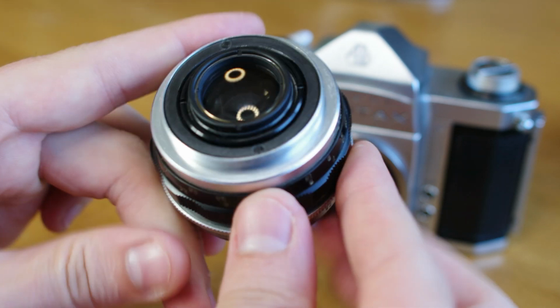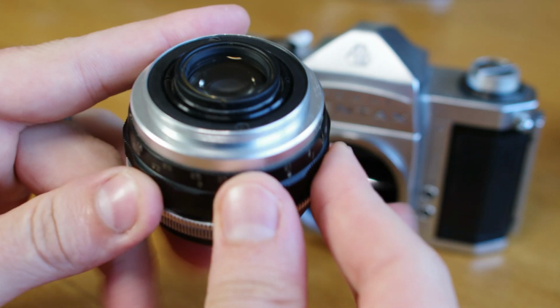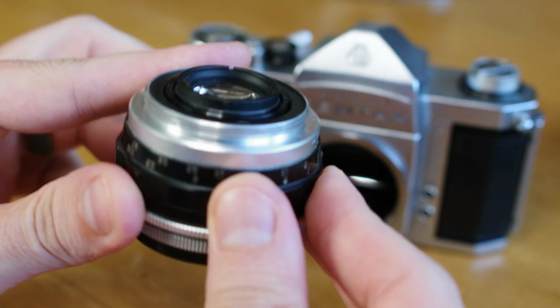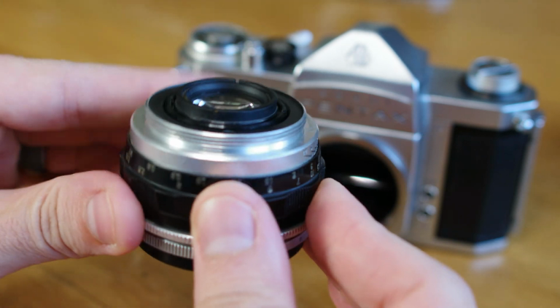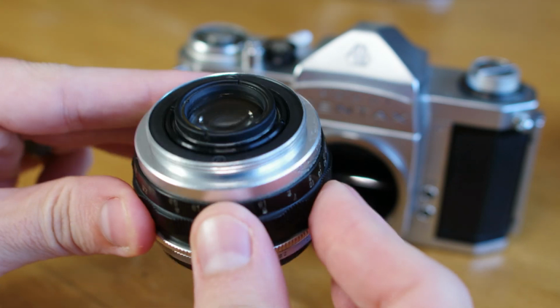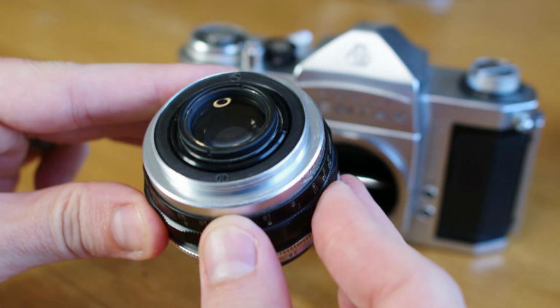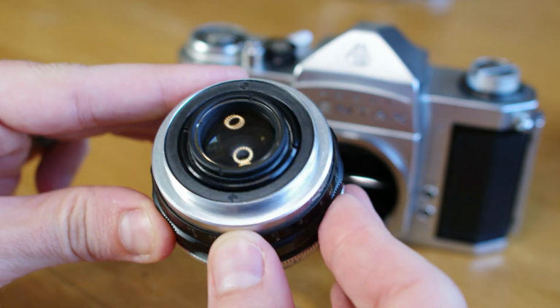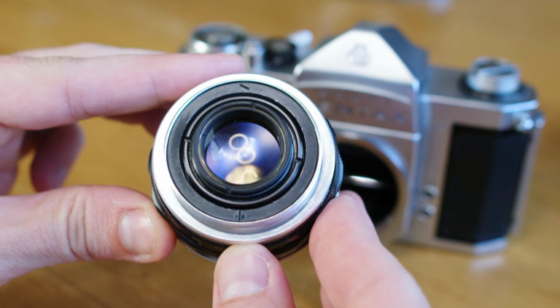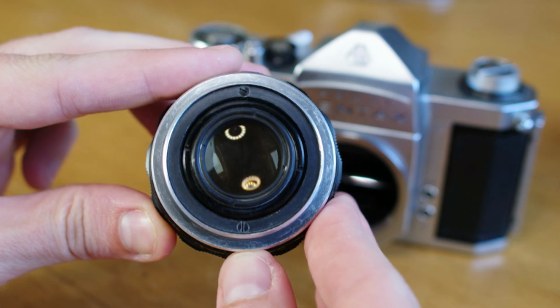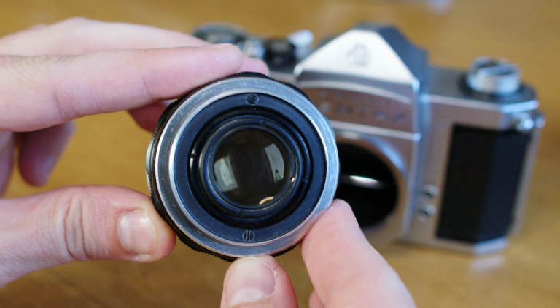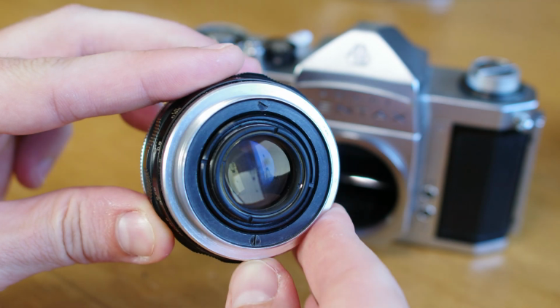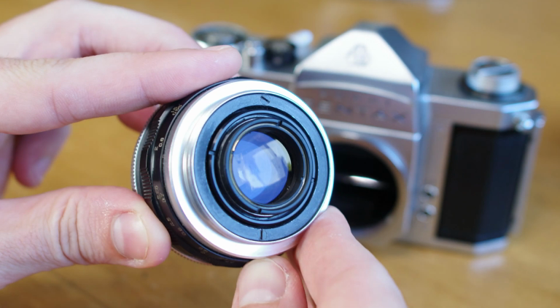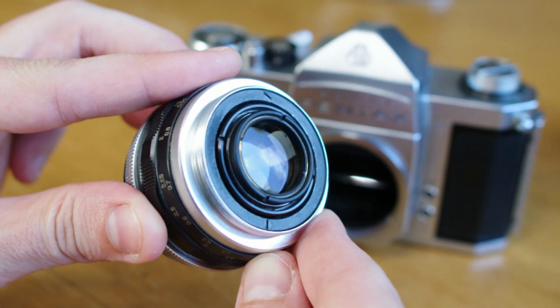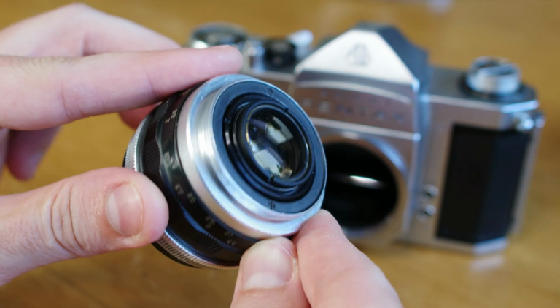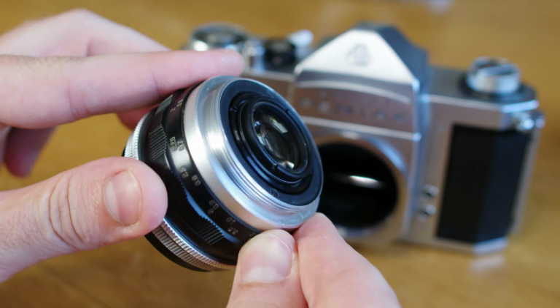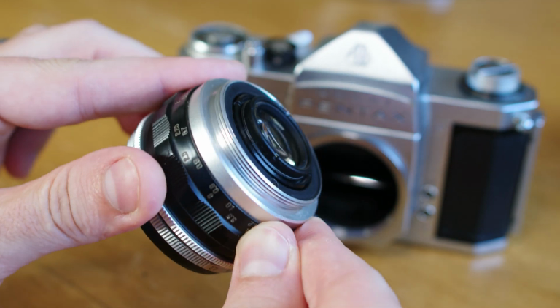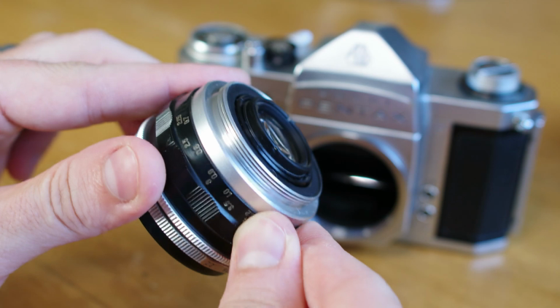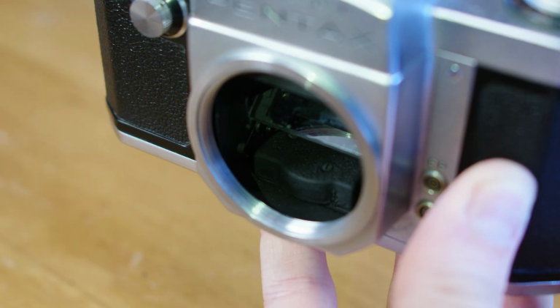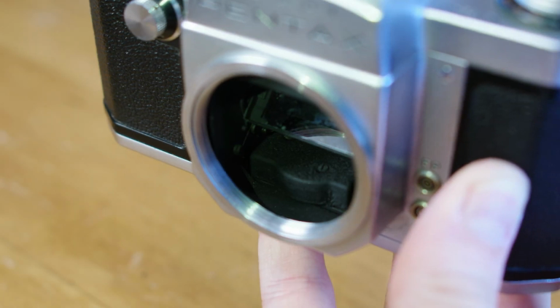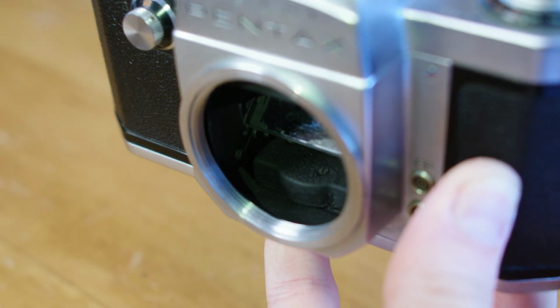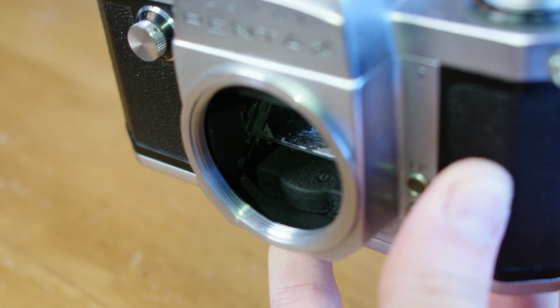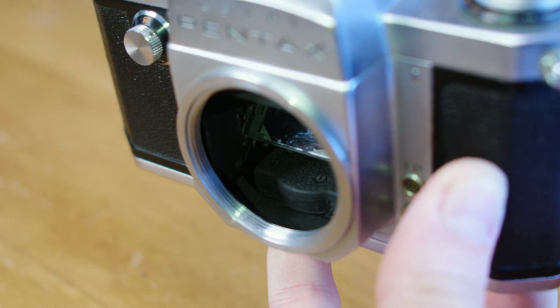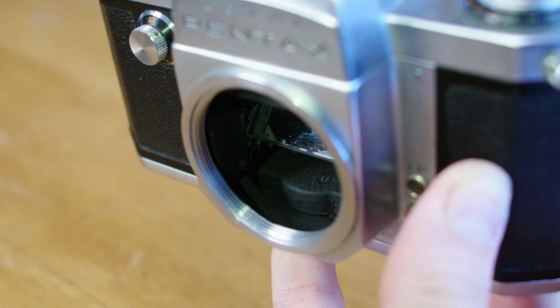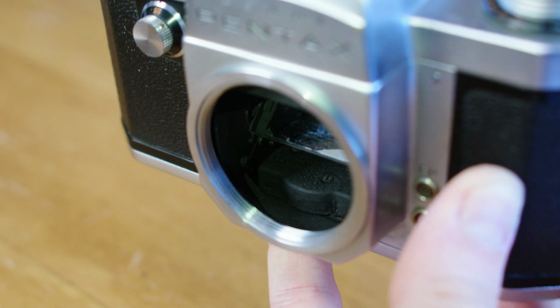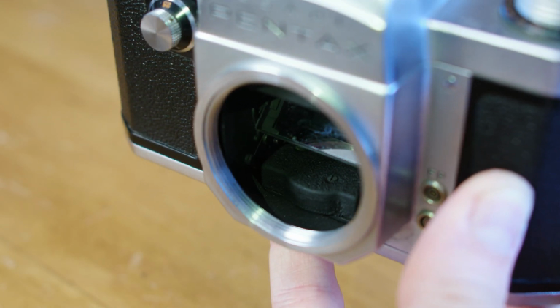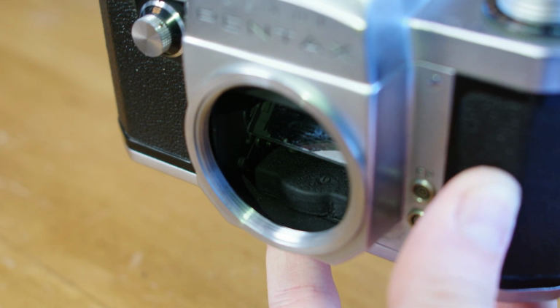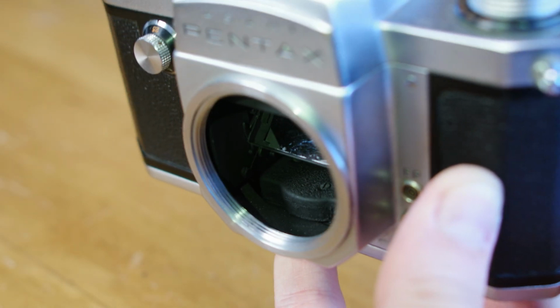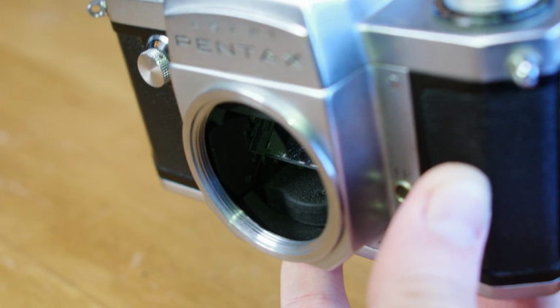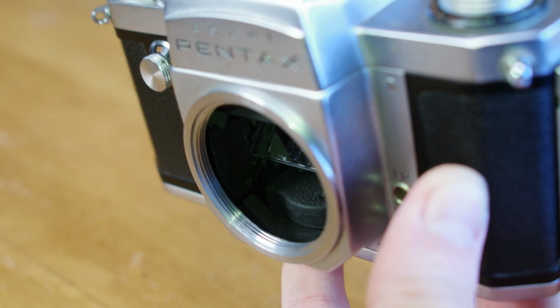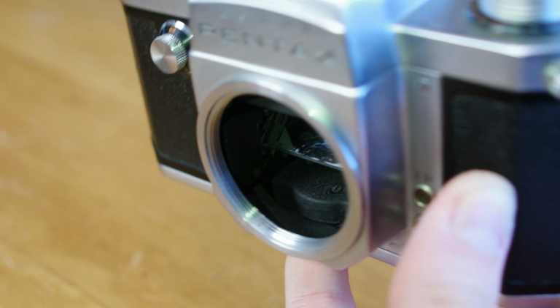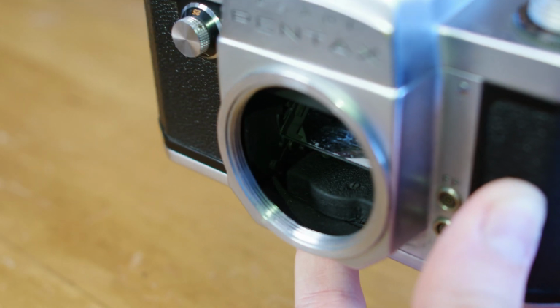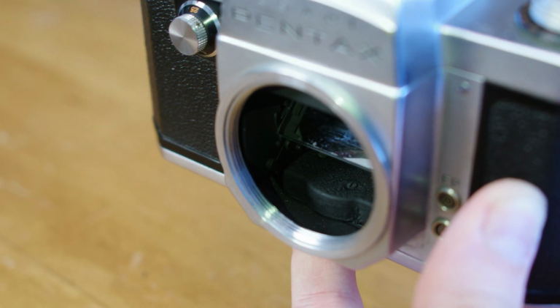You can see that there are no aperture connectors between the lens contact, and we see an empty bottom in the camera box of the bodies released at the time.